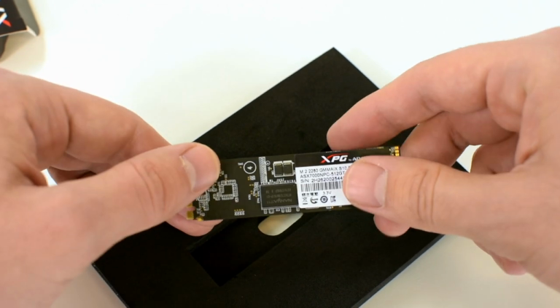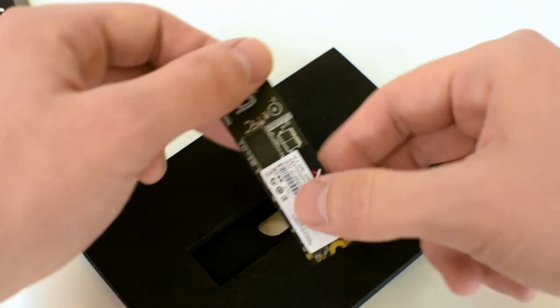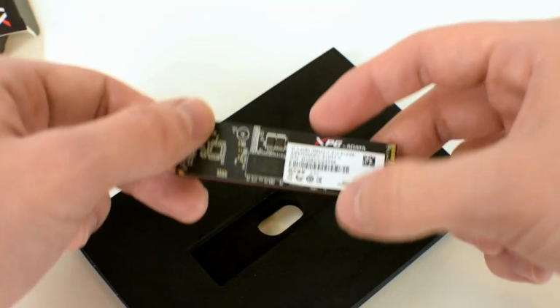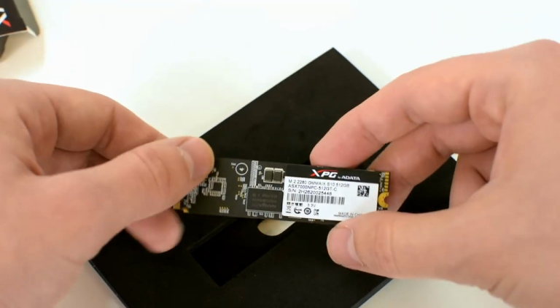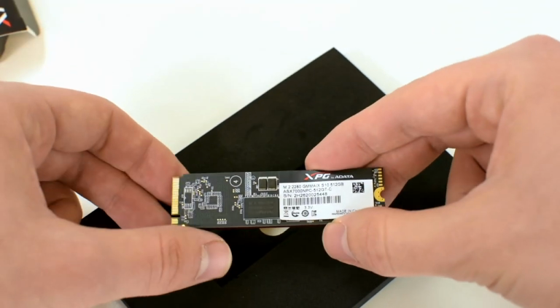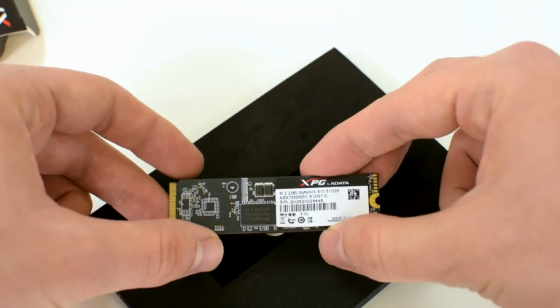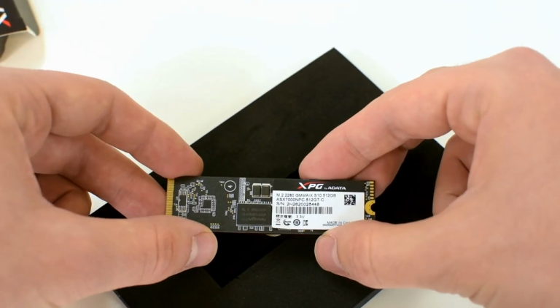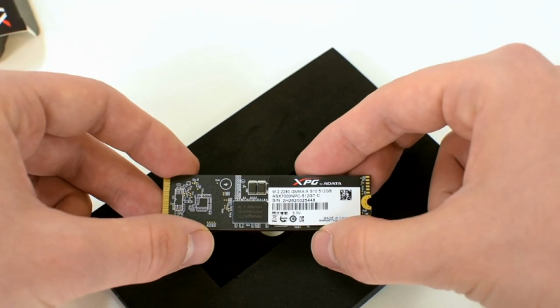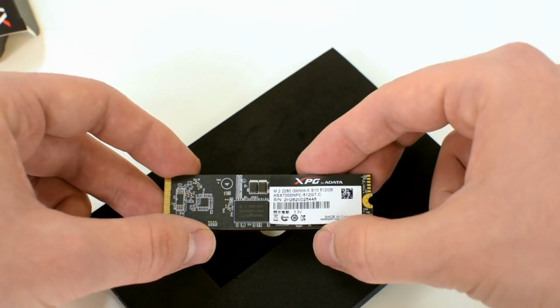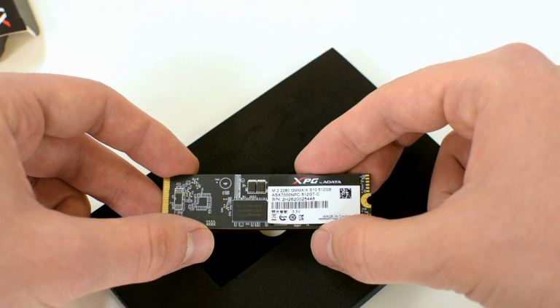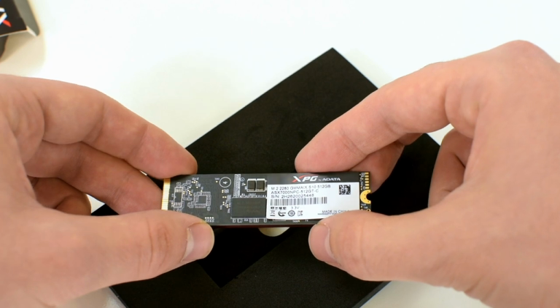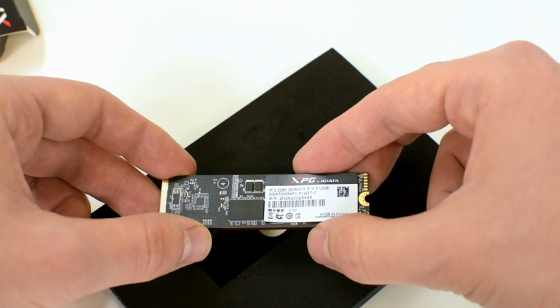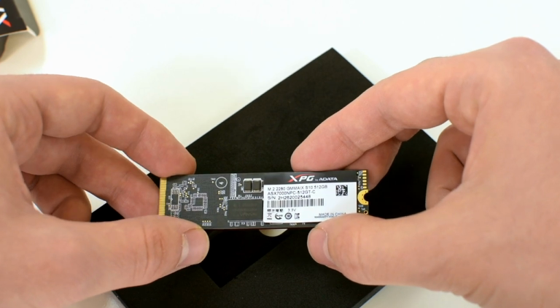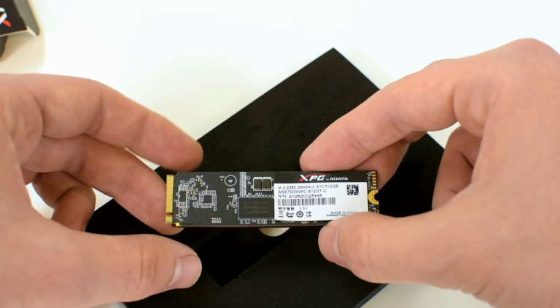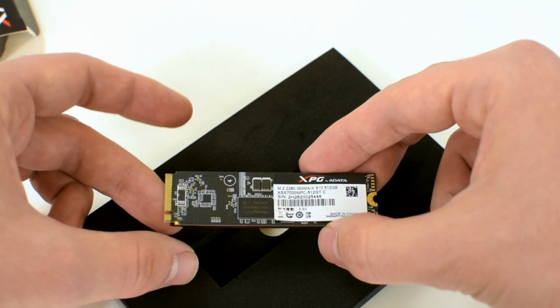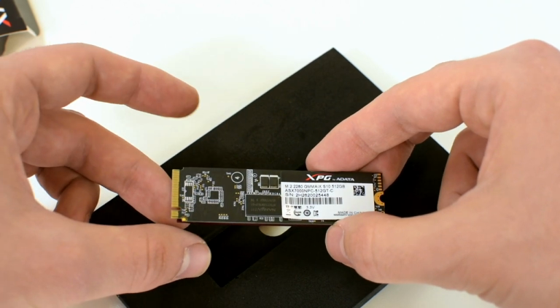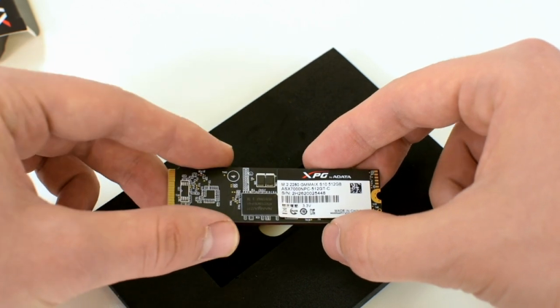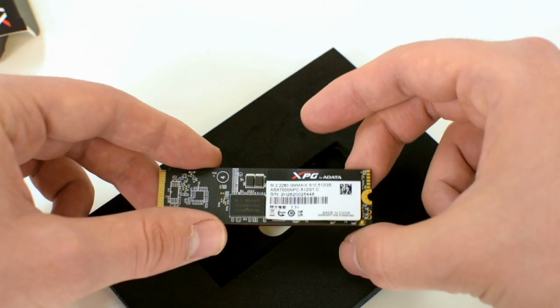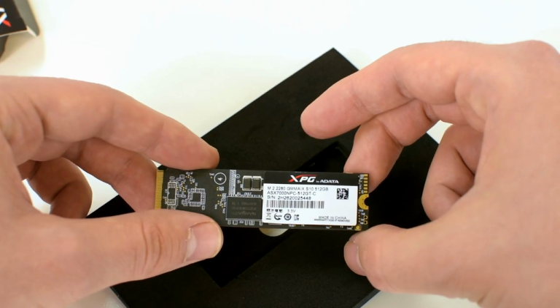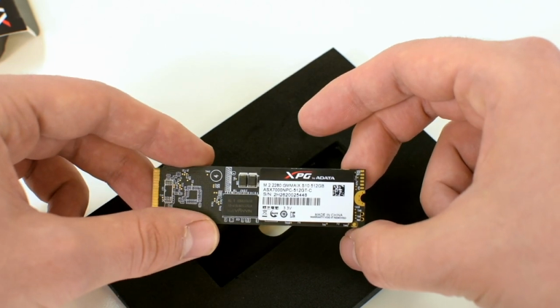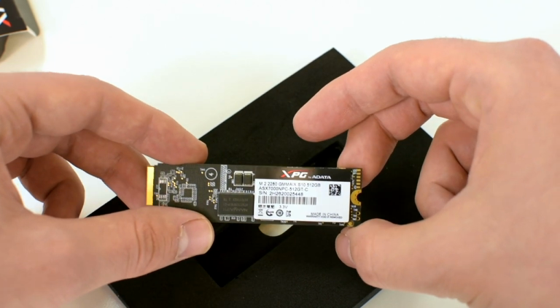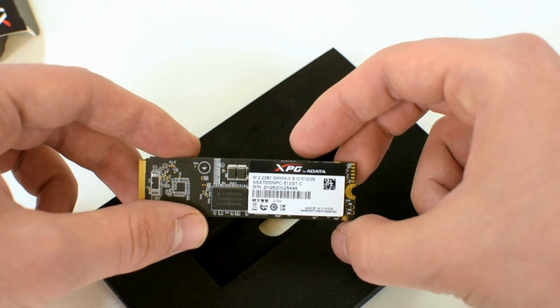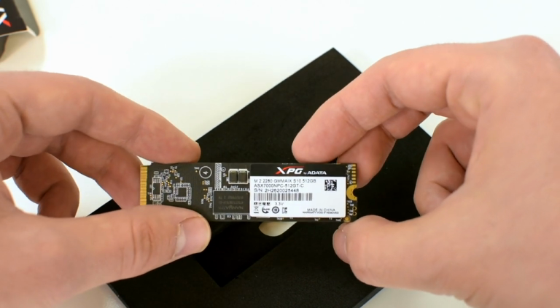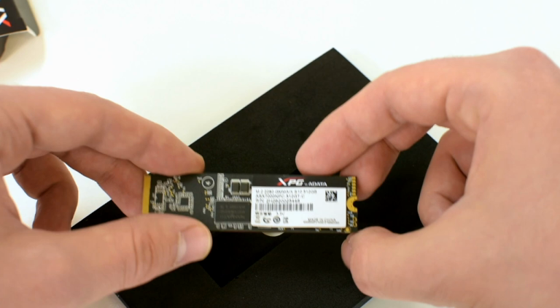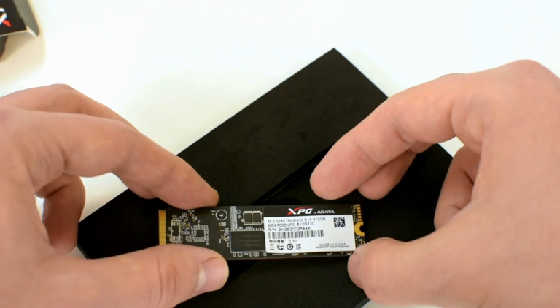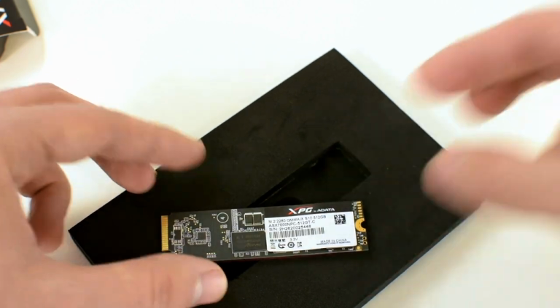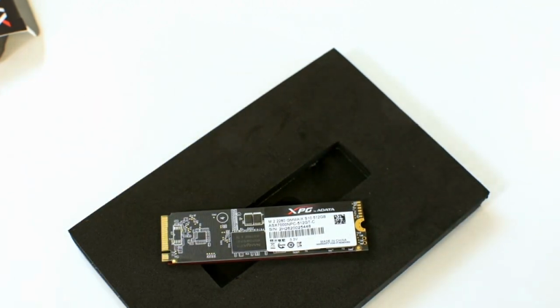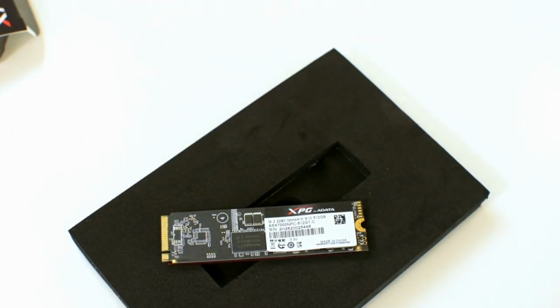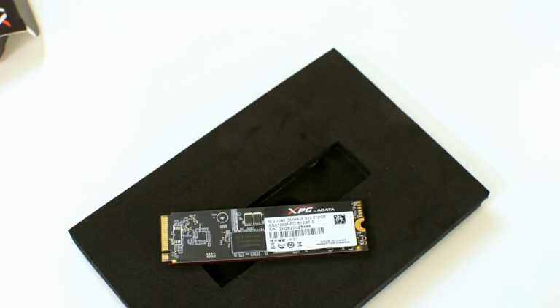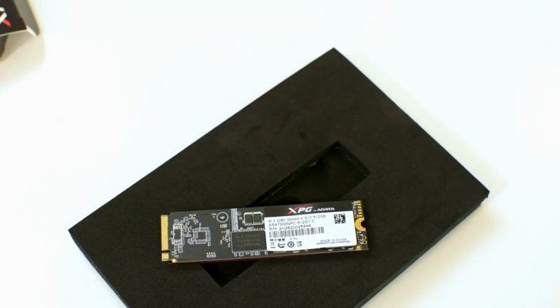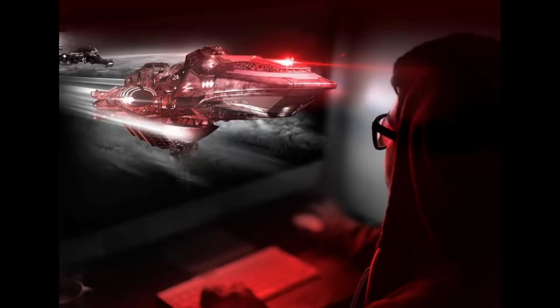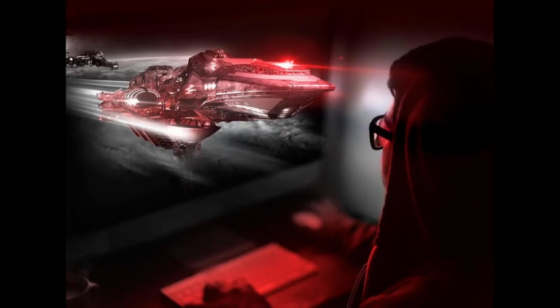Additionally, as you can see, it boasts a red heatsink, which is there not only for aesthetic reasons, but also to dissipate heat. And there are also the chips and some product information.